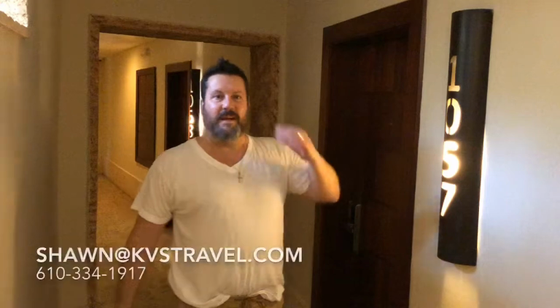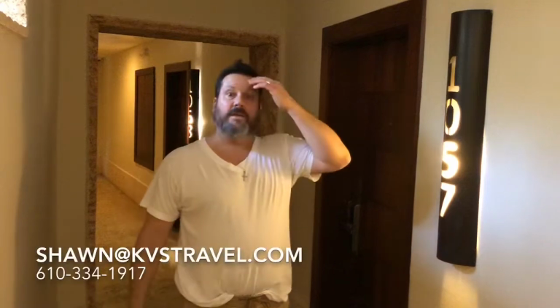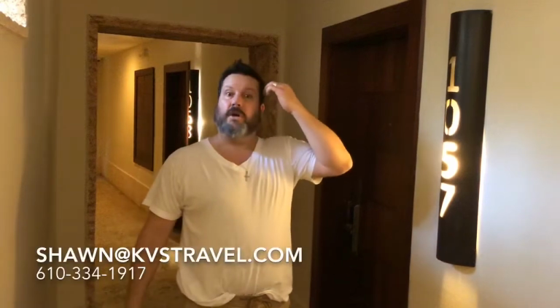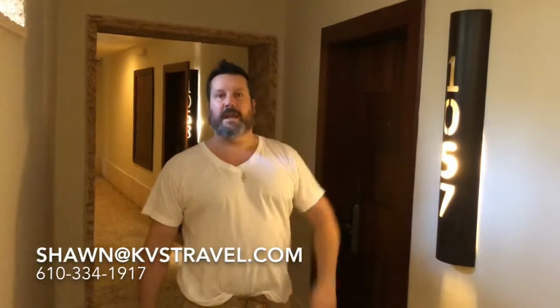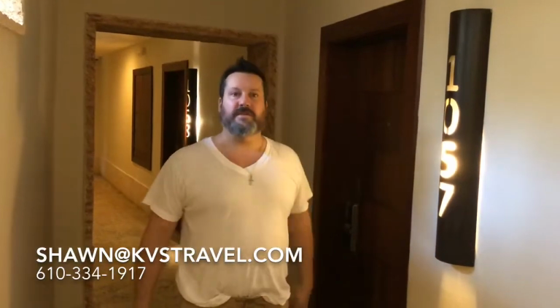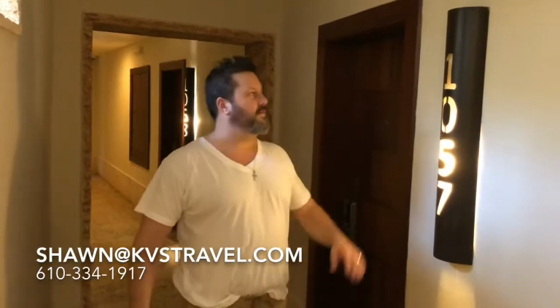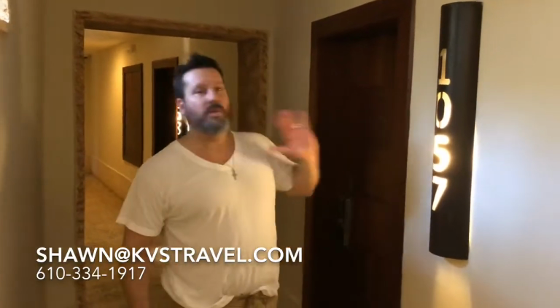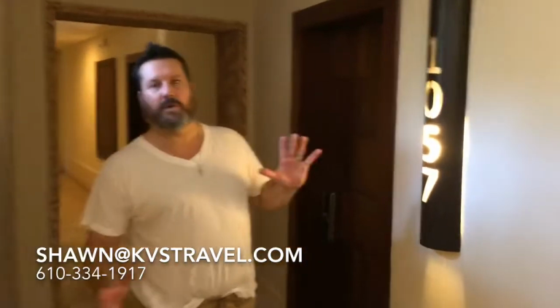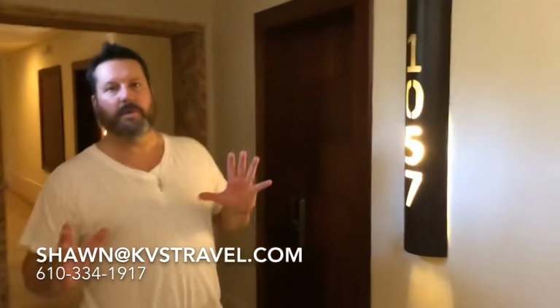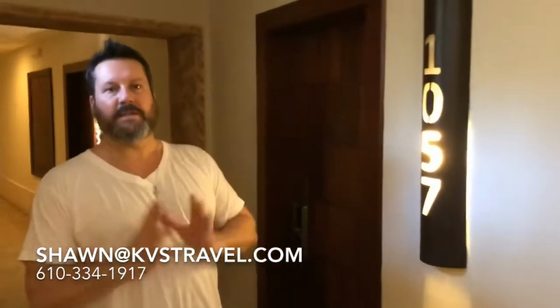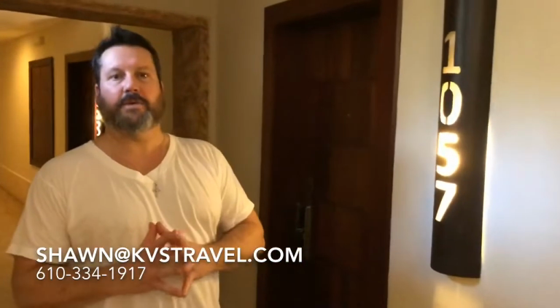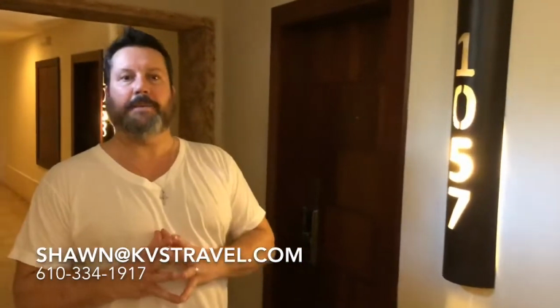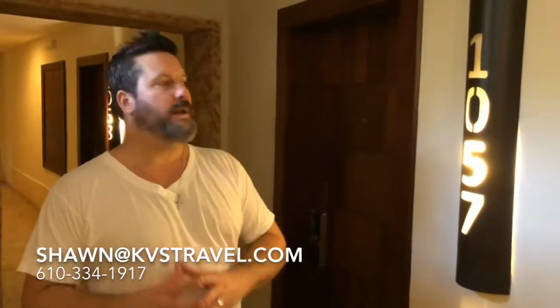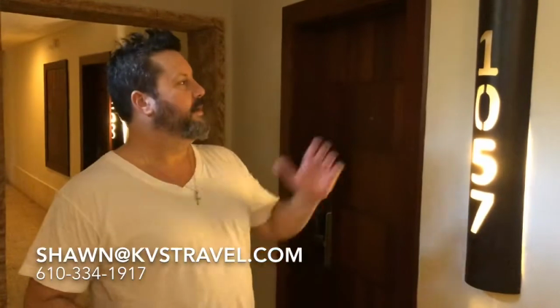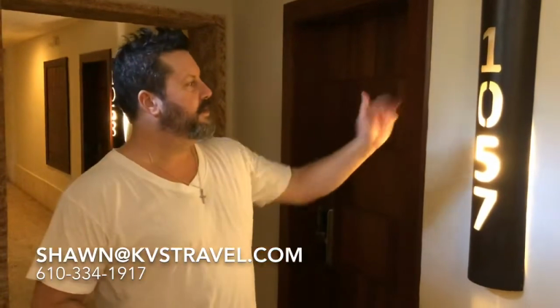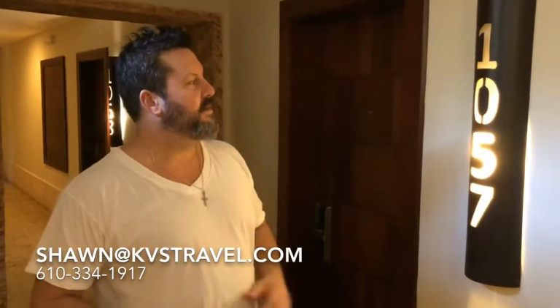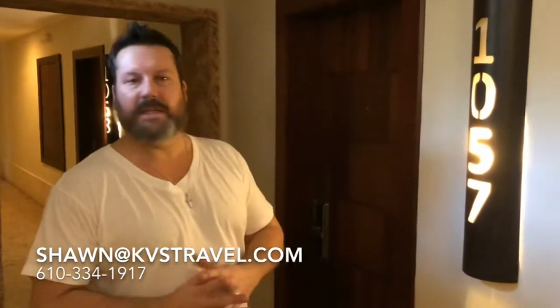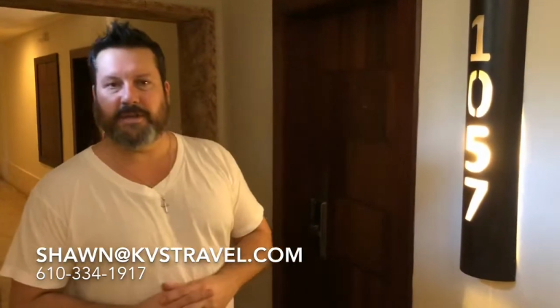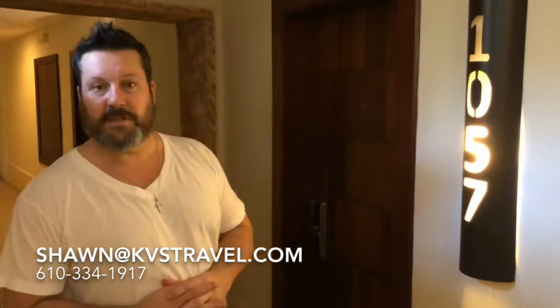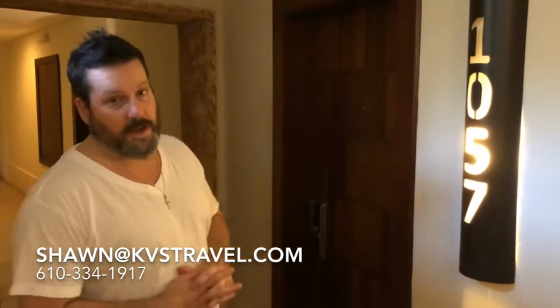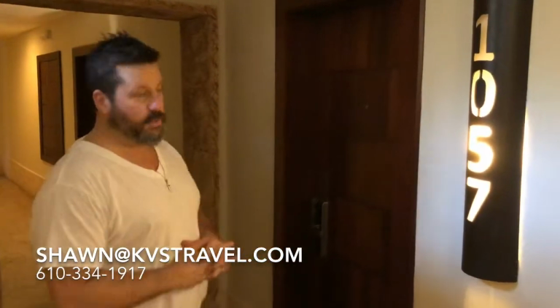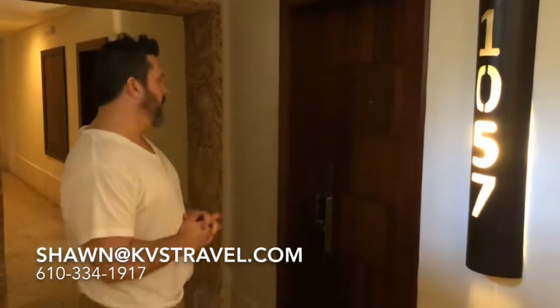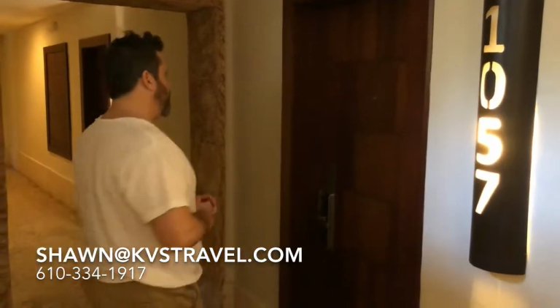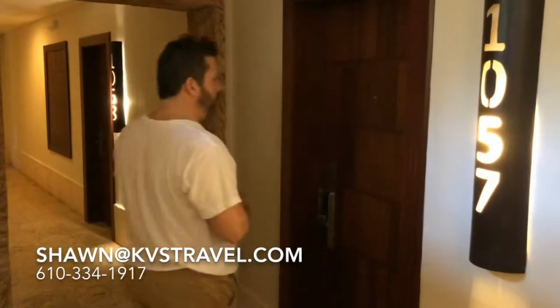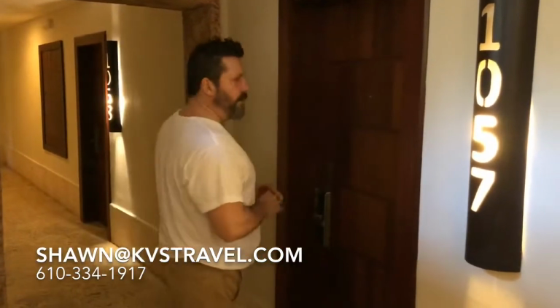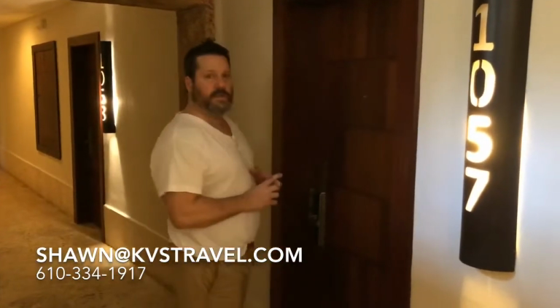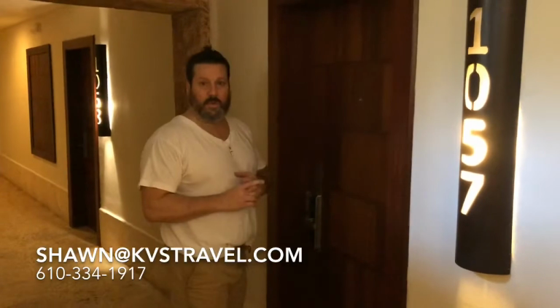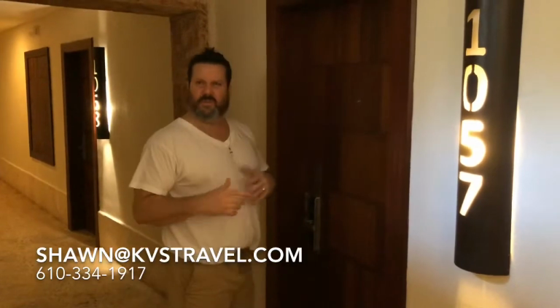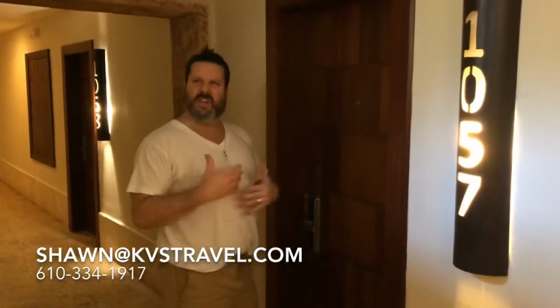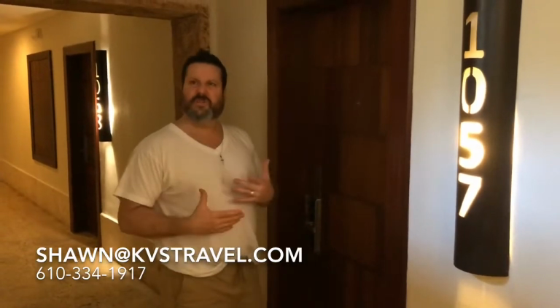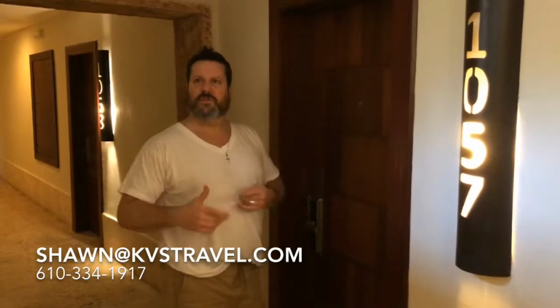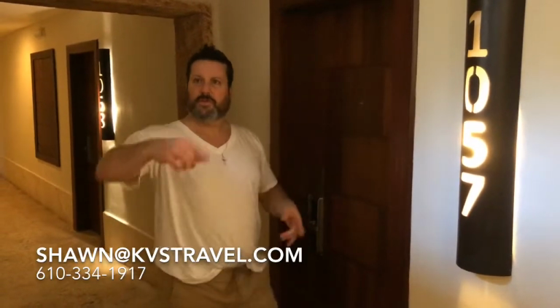Hi, Sean, KVS Travel. We're showing you at Sanctuary Capcana, room 1057. This is a swim-out suite — a junior swim-out suite.